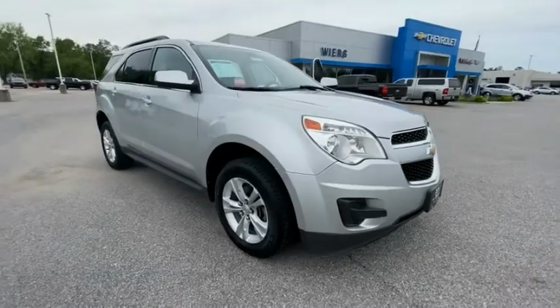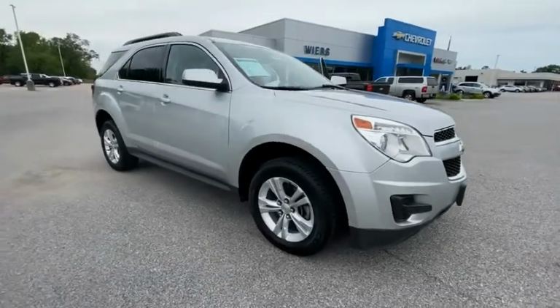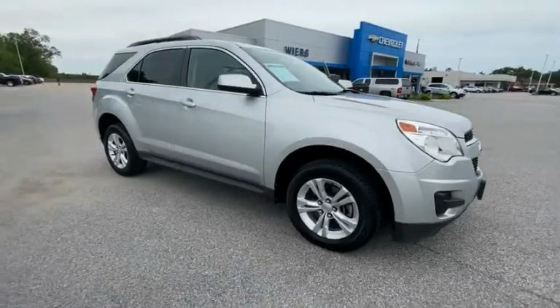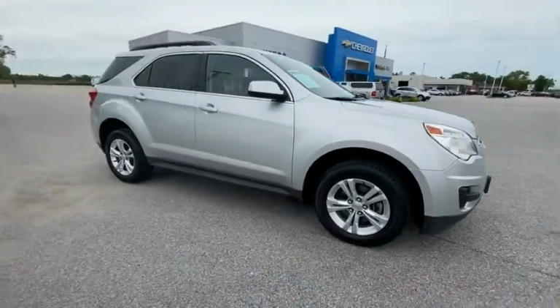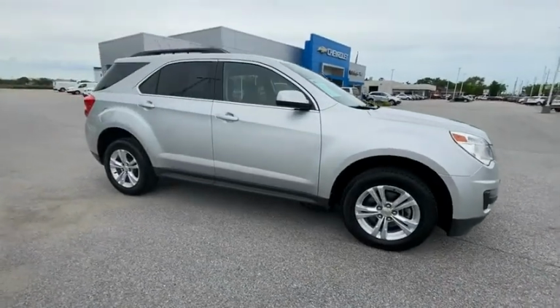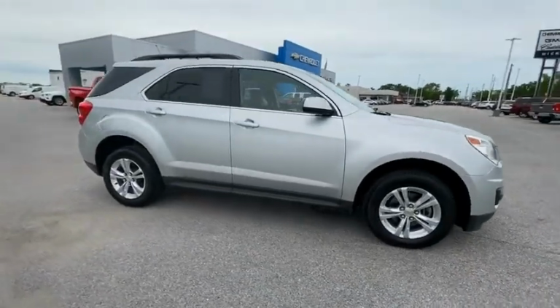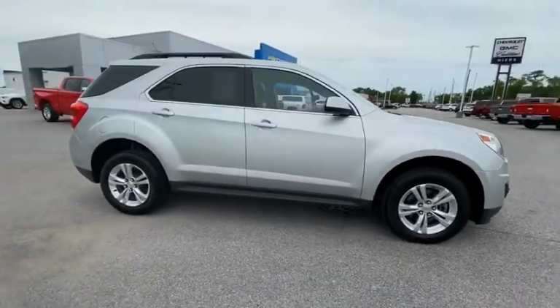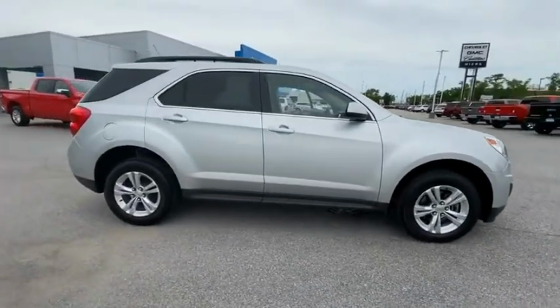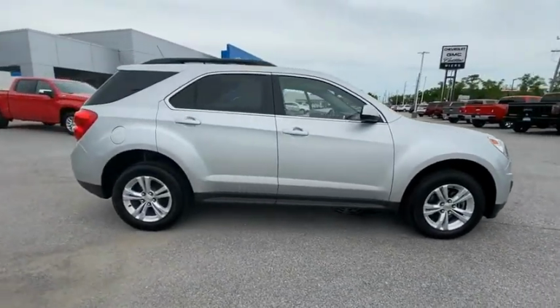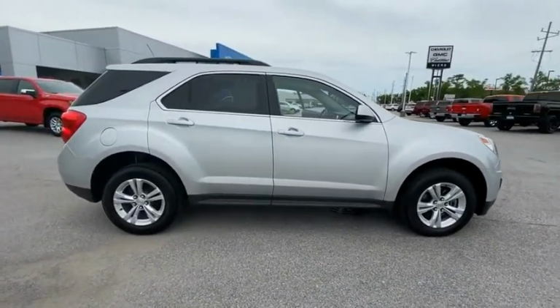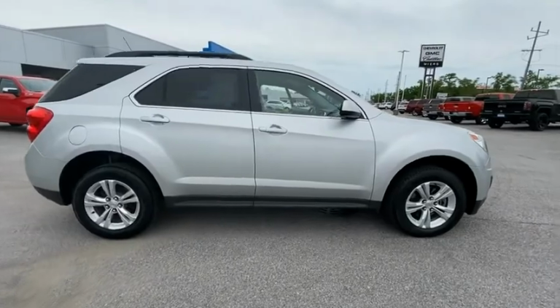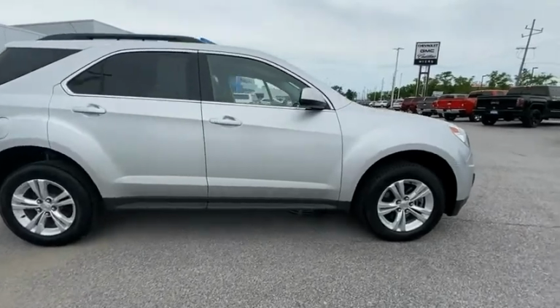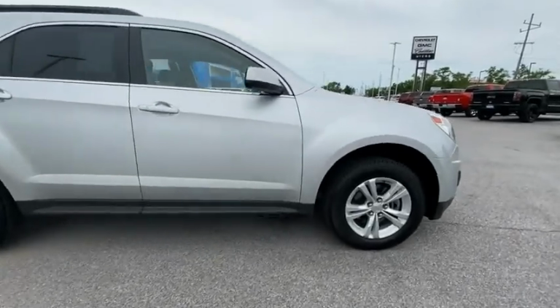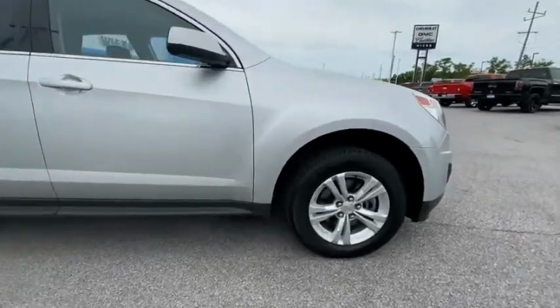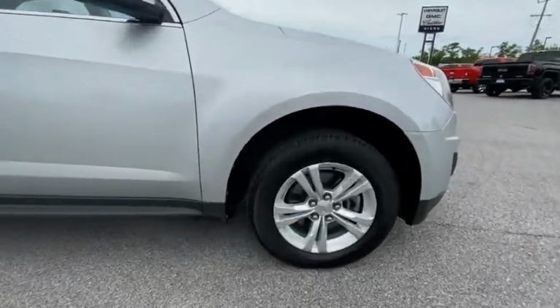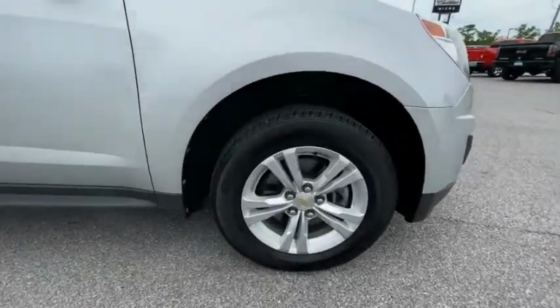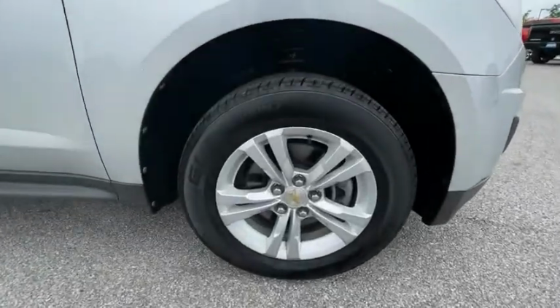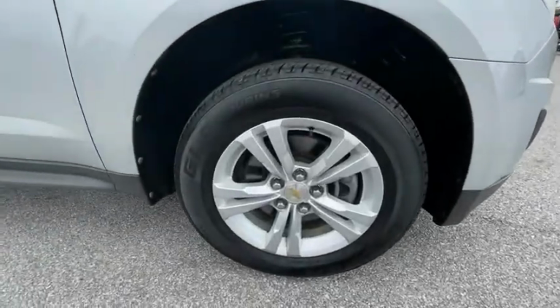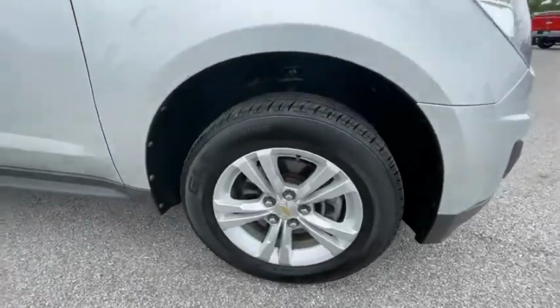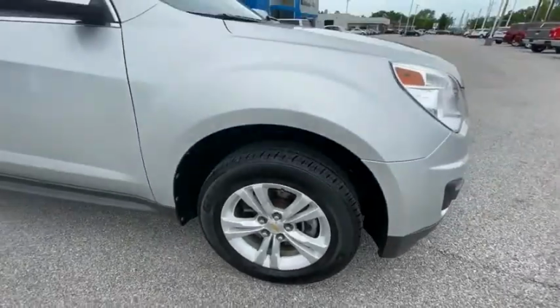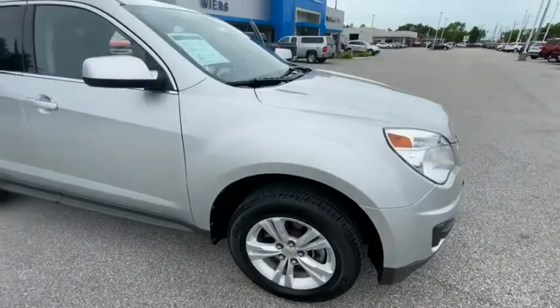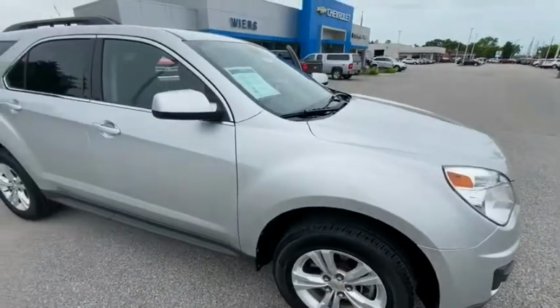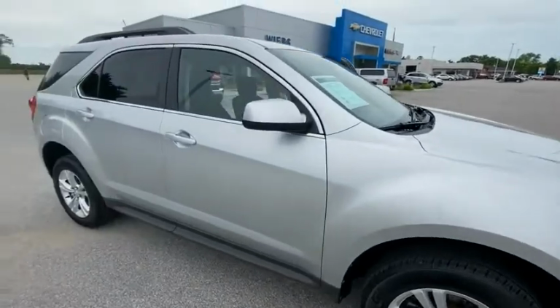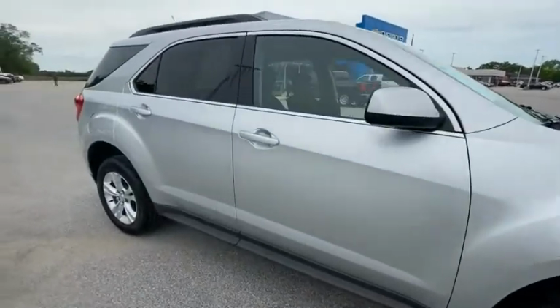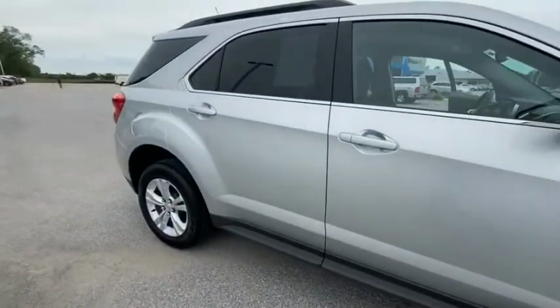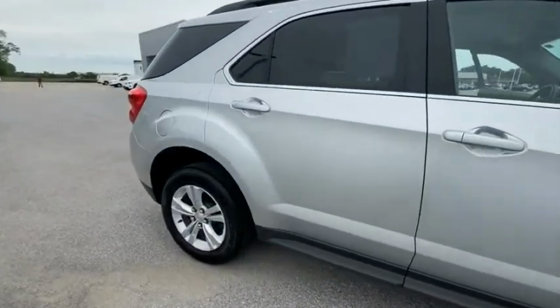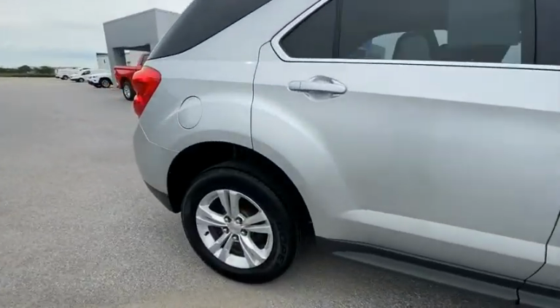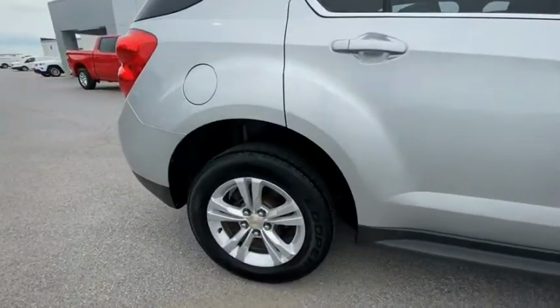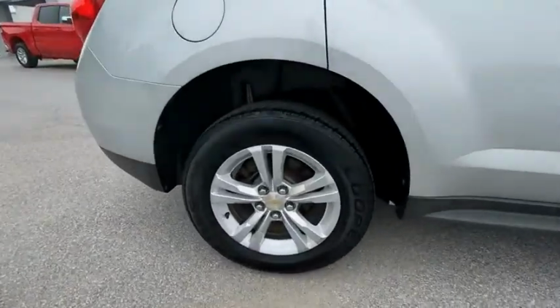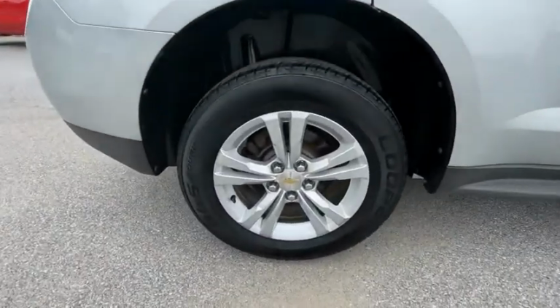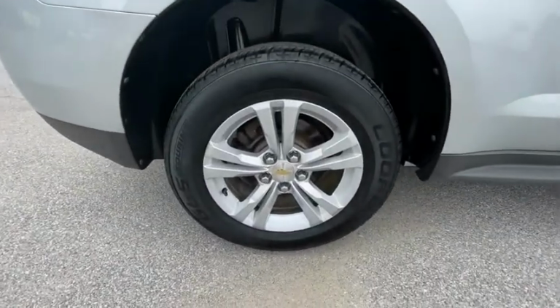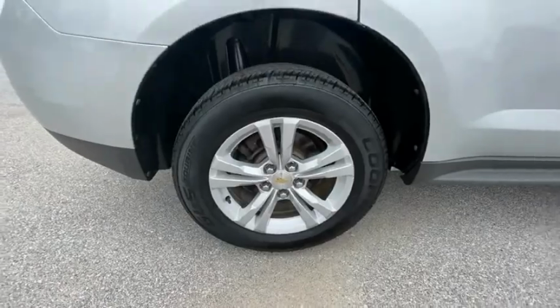Make a great choice today with the 2011 Equinox. Fuel efficiency, safety and value equals the Chevy Equinox. This vehicle has less than 85,000 miles. Here are some of this vehicle's great options.